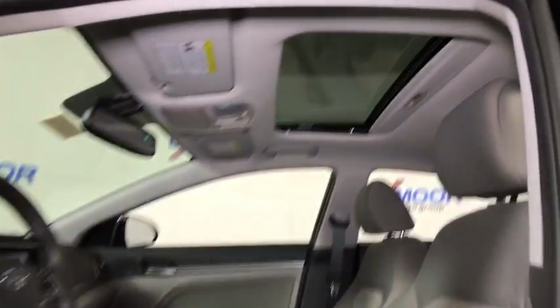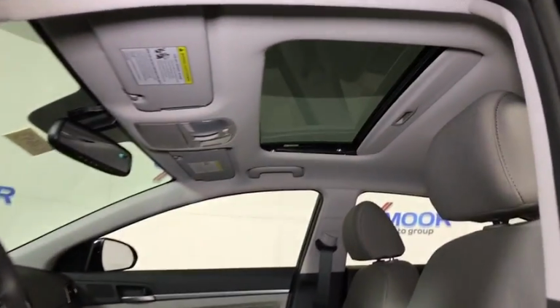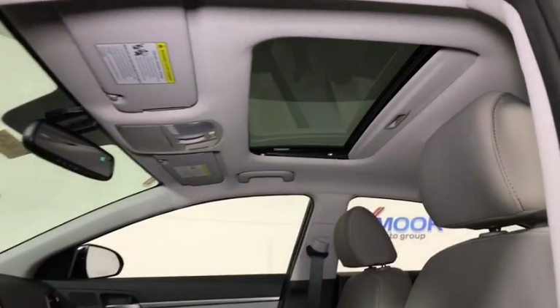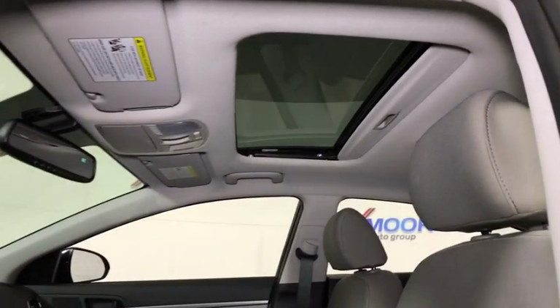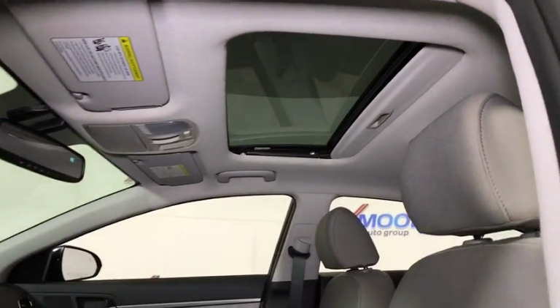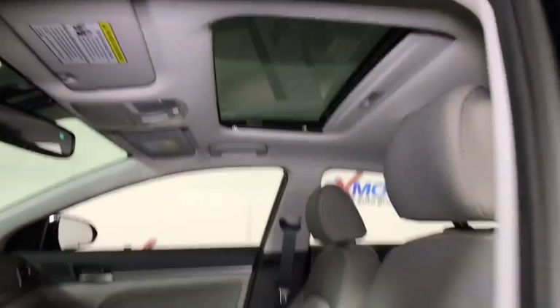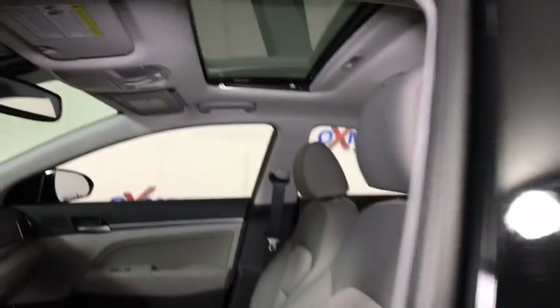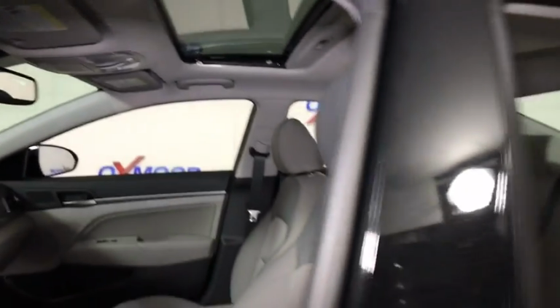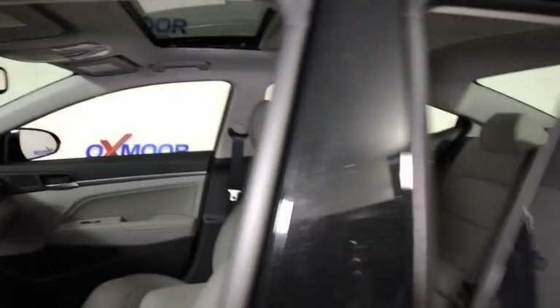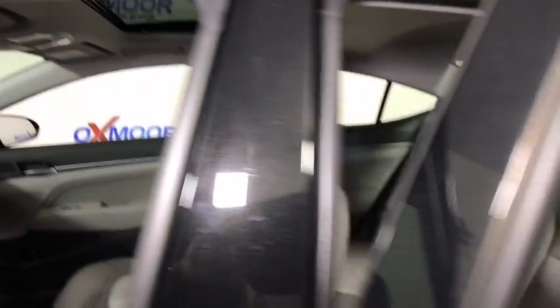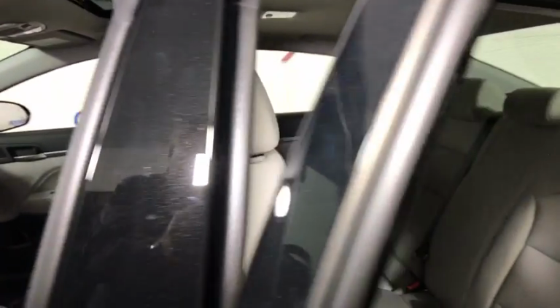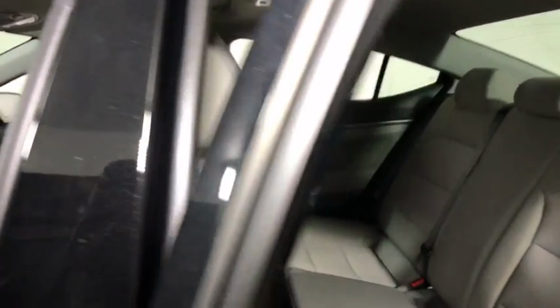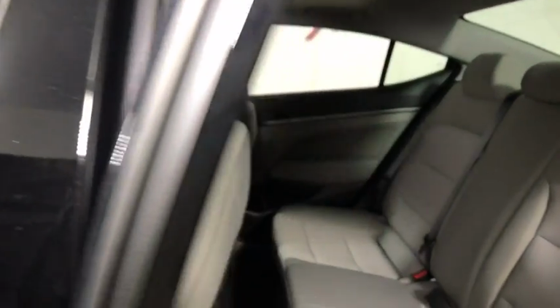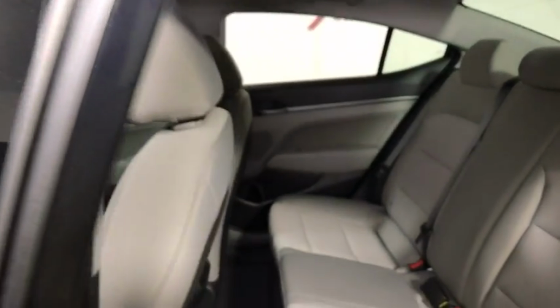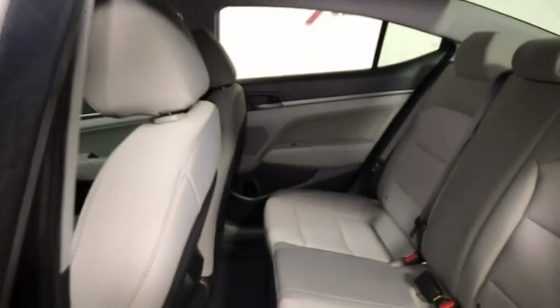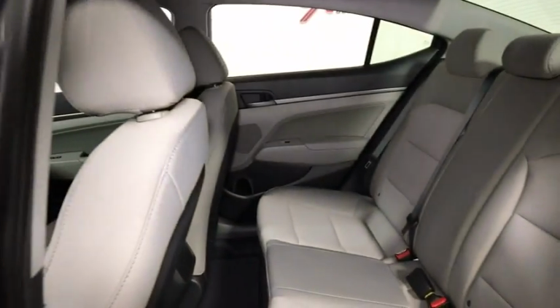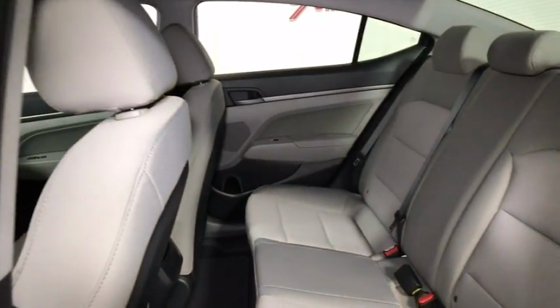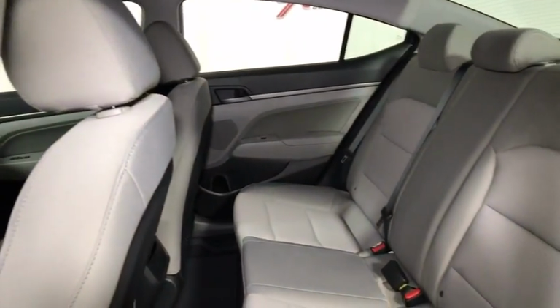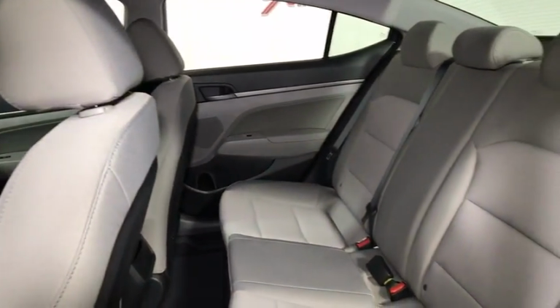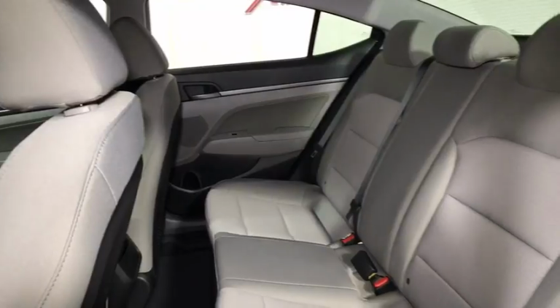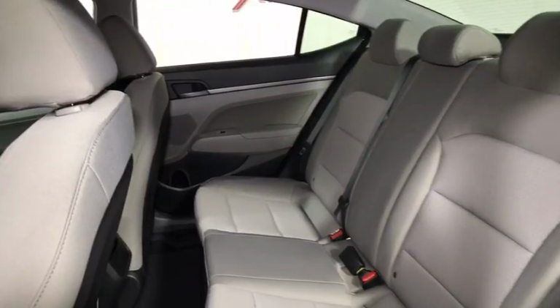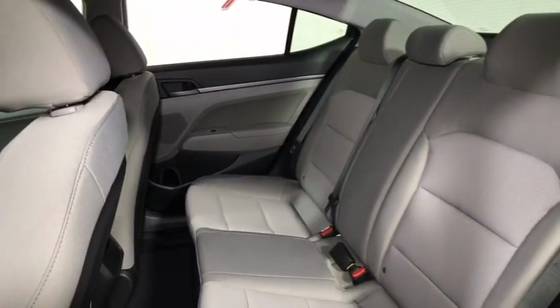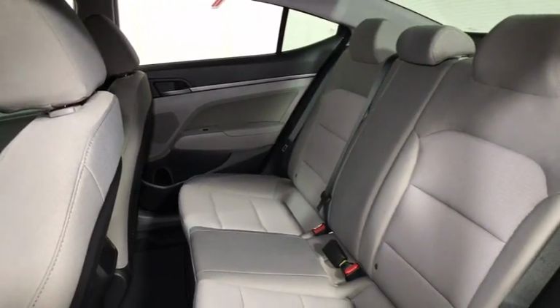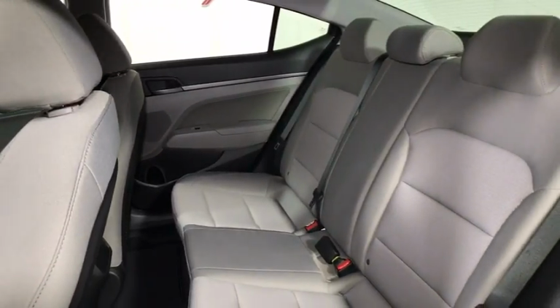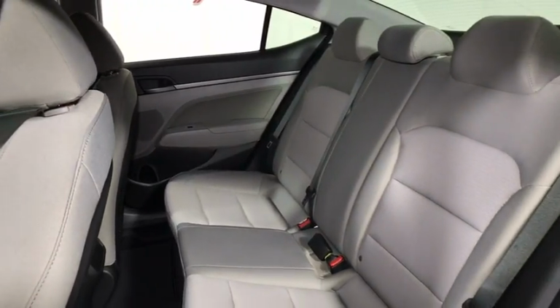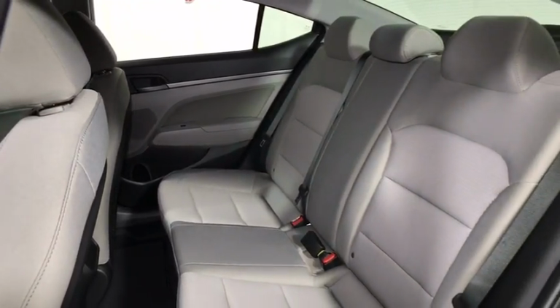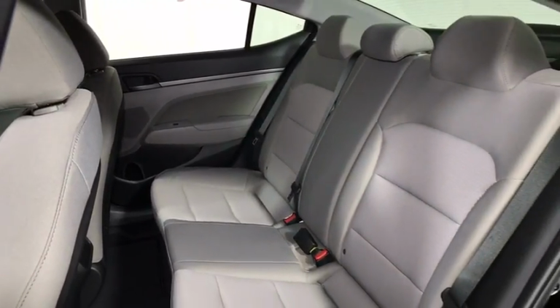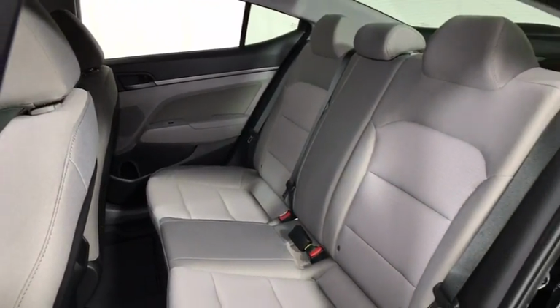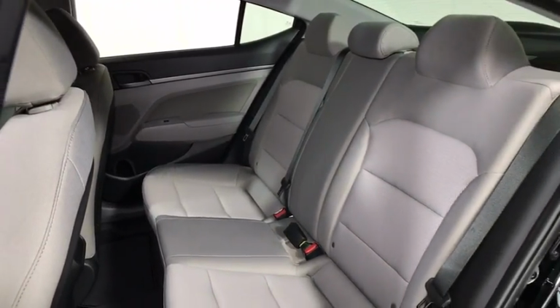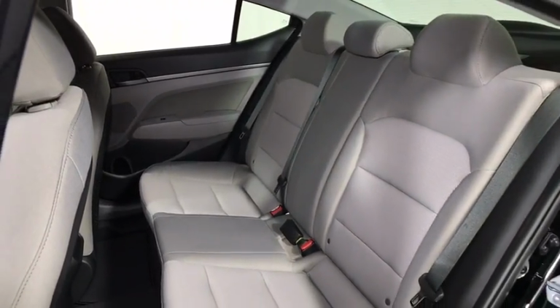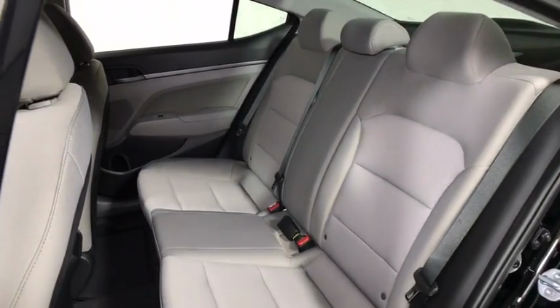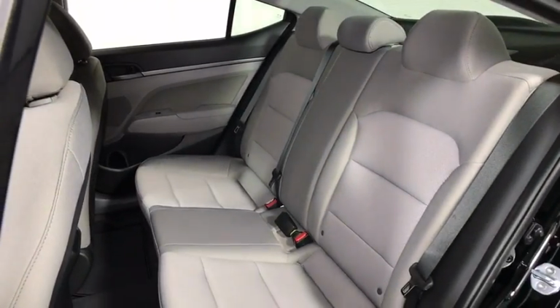Heated front seats, remote keyless entry, tachometer, brake assist, overhead console, power moonroof, panic alarm, front reading lamps.